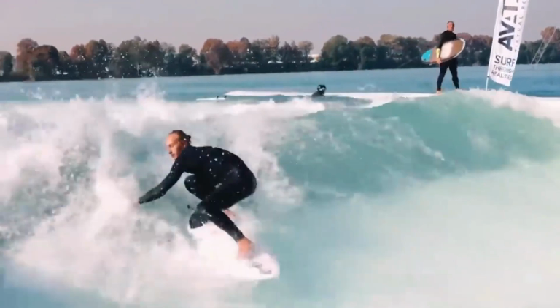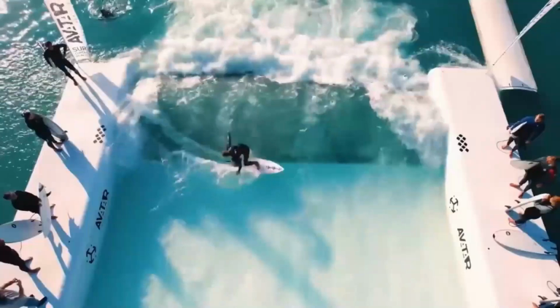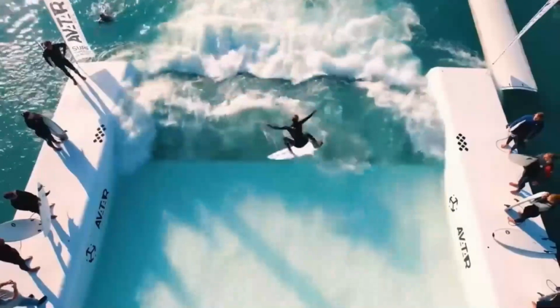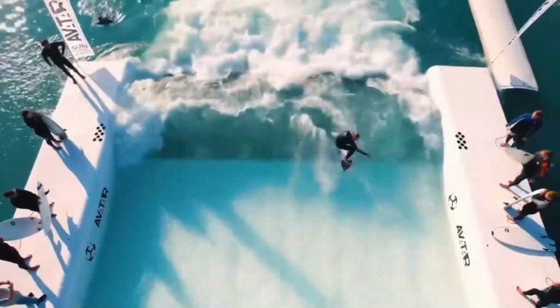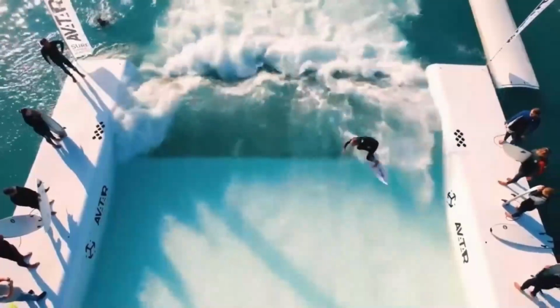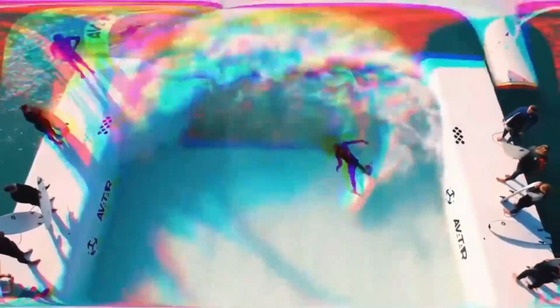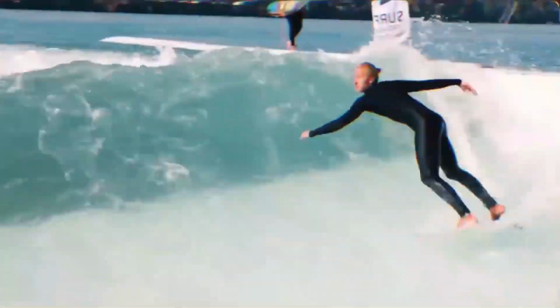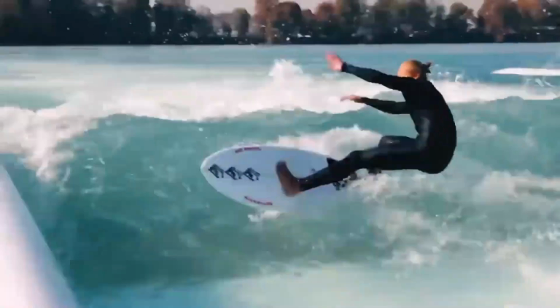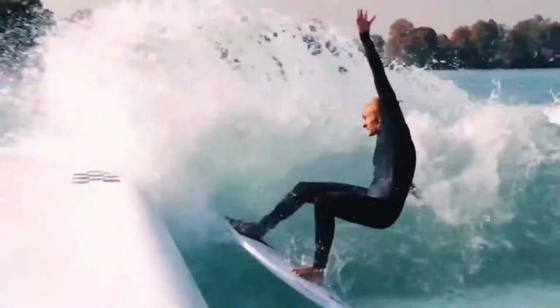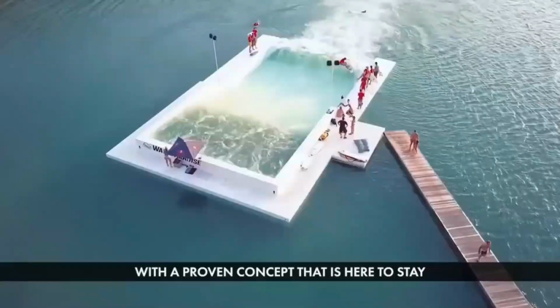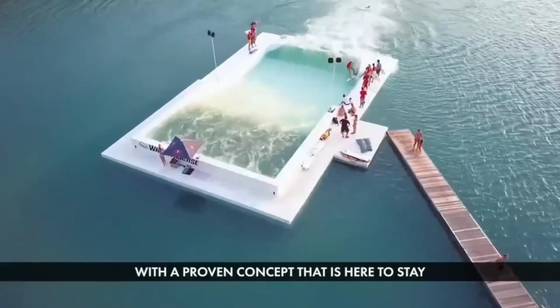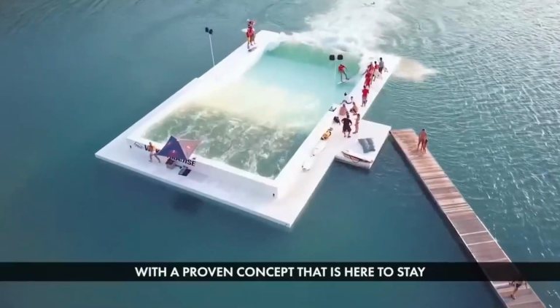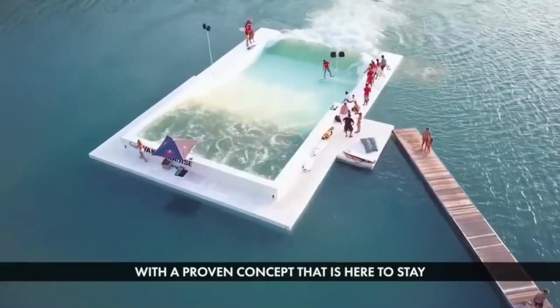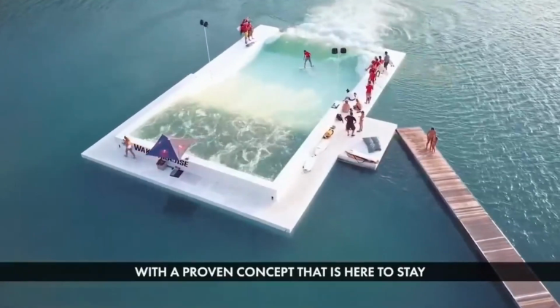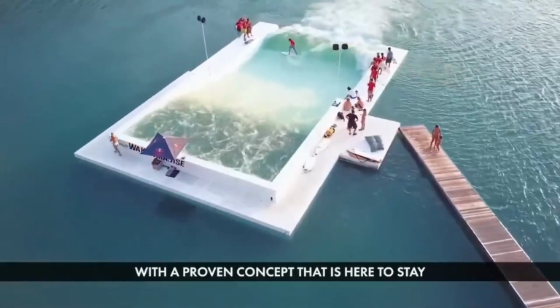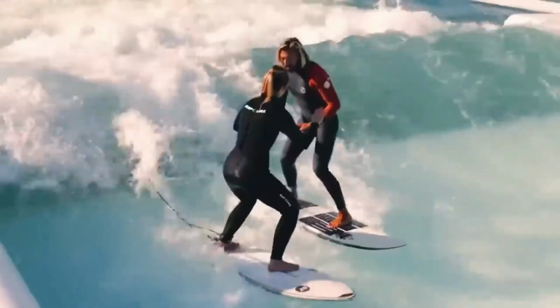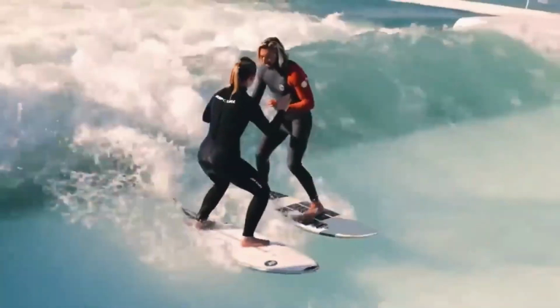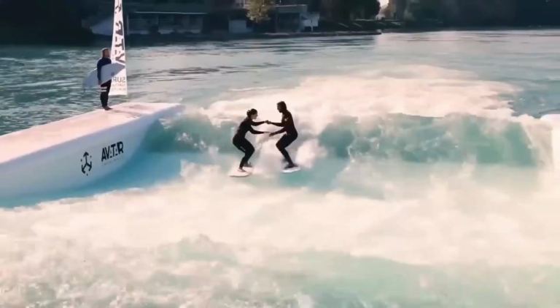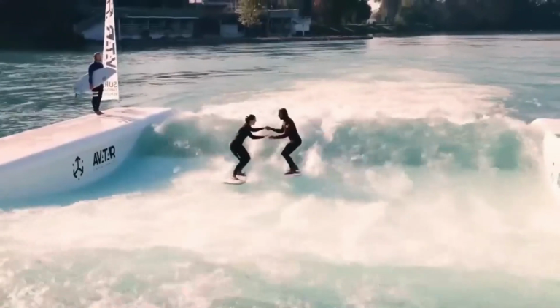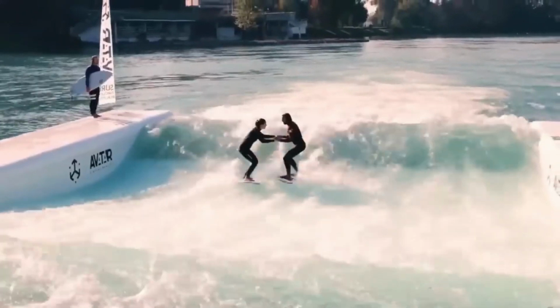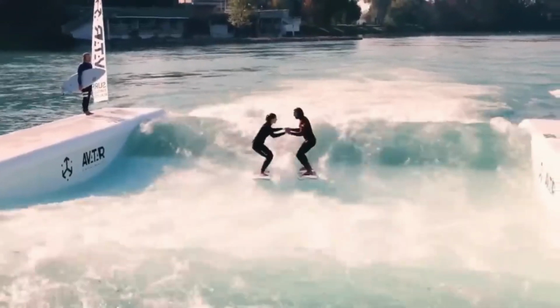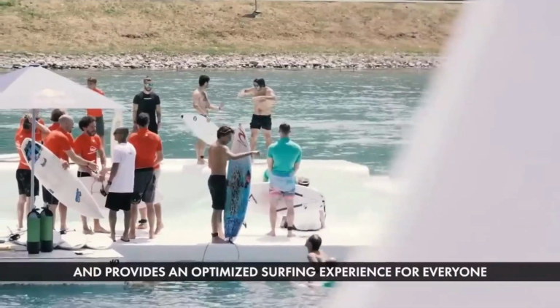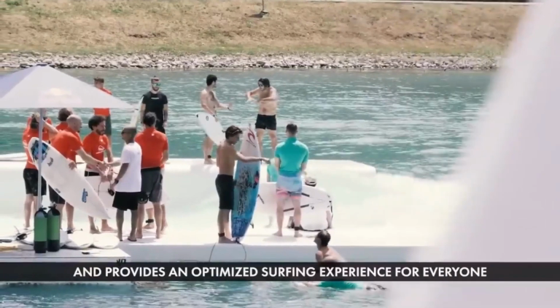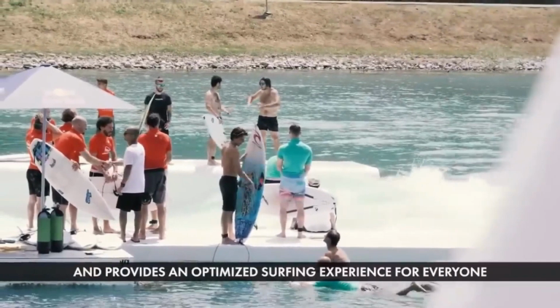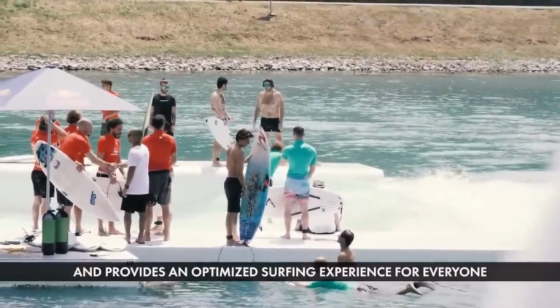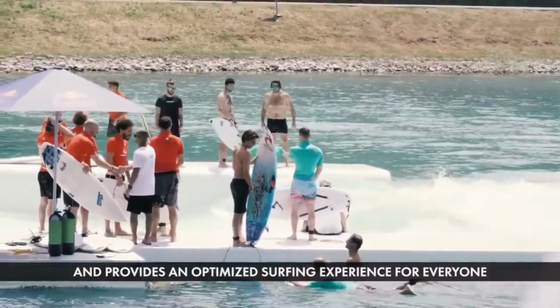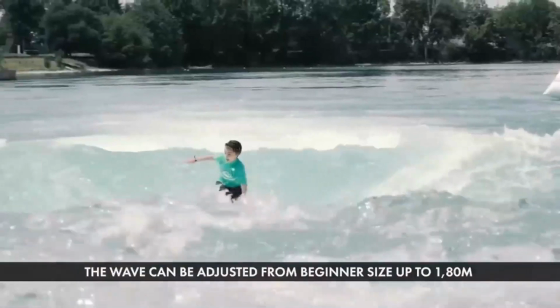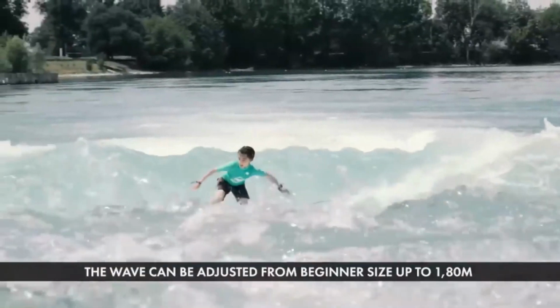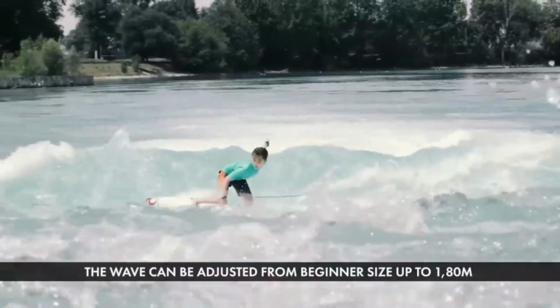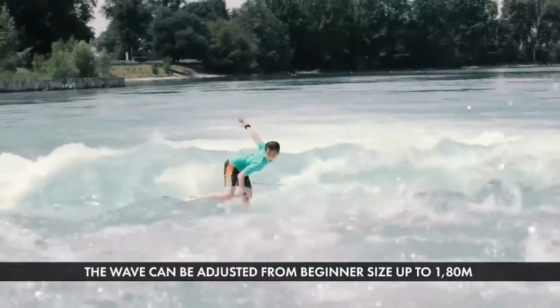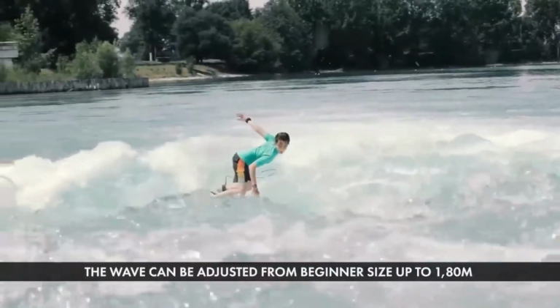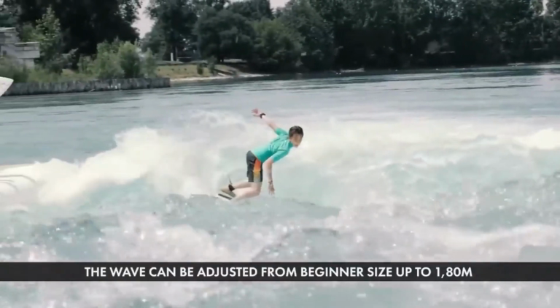The Unit Surf Pool is suitable for all ages and skill levels, from first-time beginners to highly skilled professionals. It is an authentic wave that can be ridden with any surfboard equipped with fins, and the skills practiced here can be applied to ocean surfing.